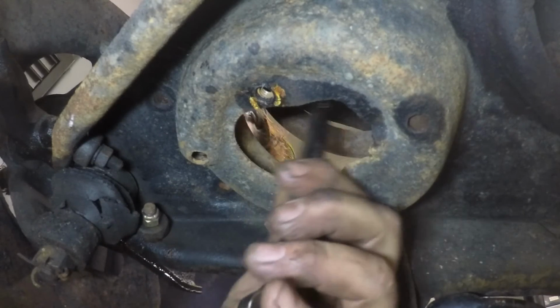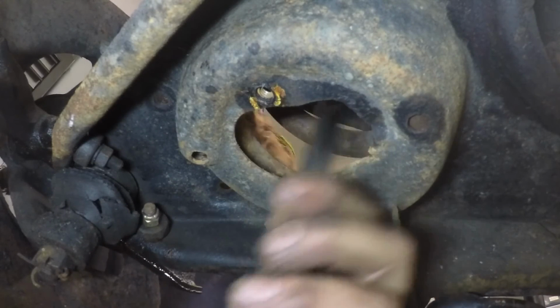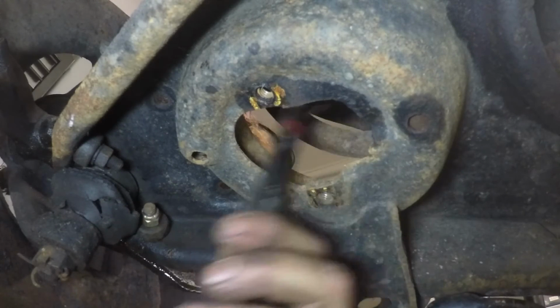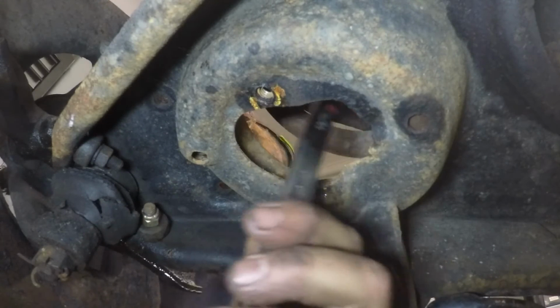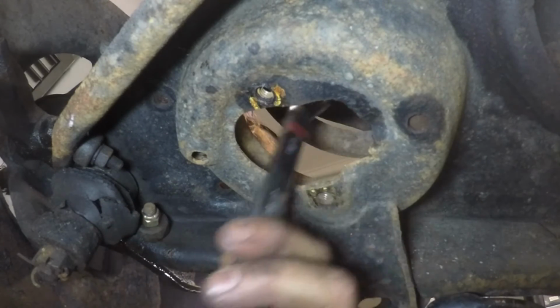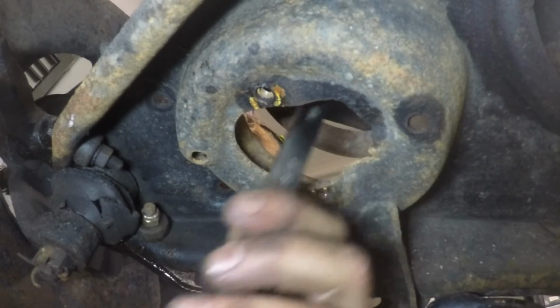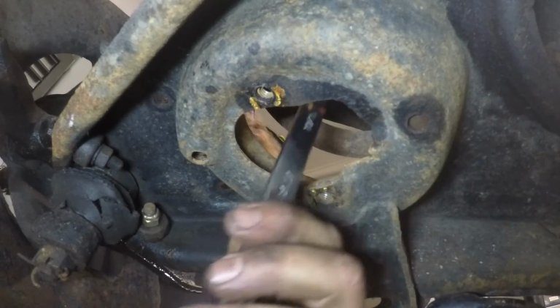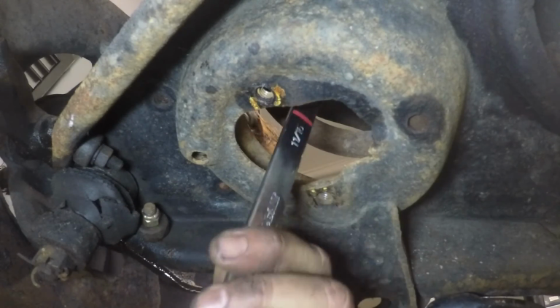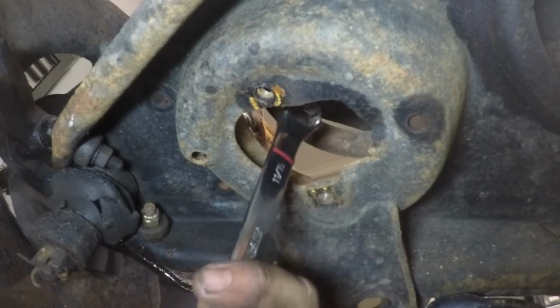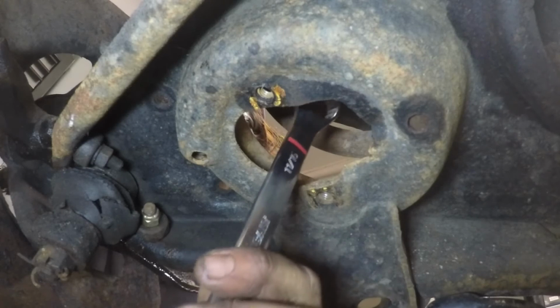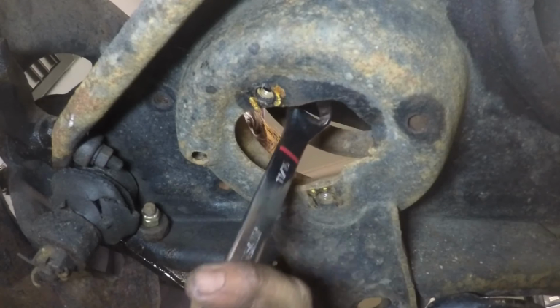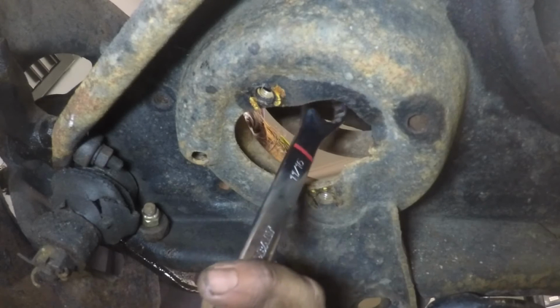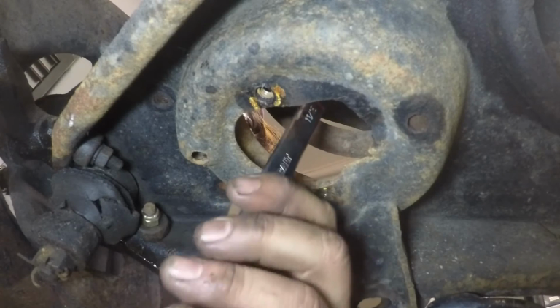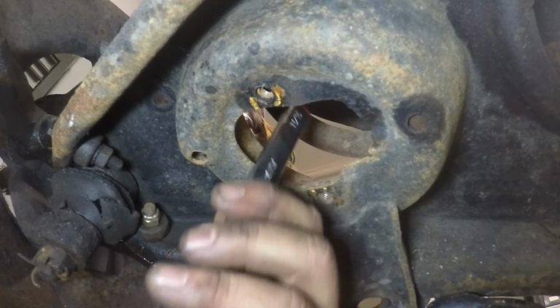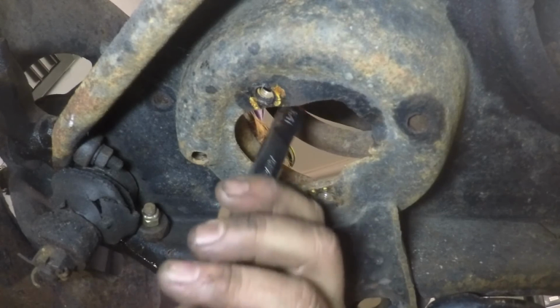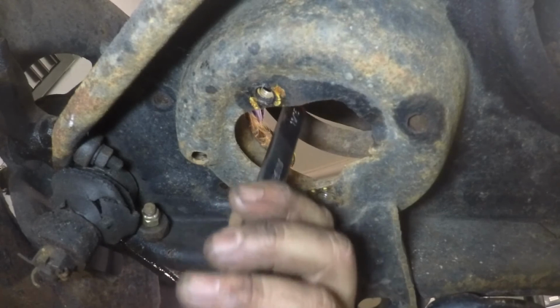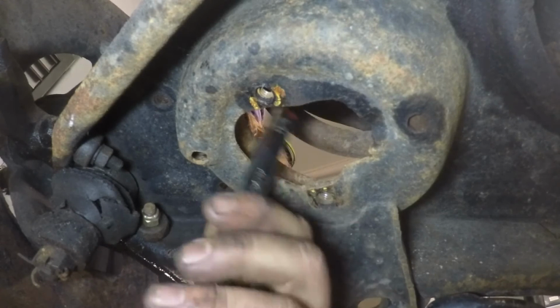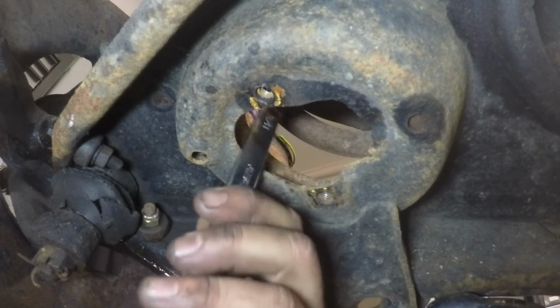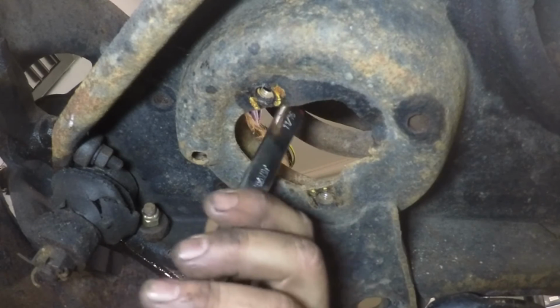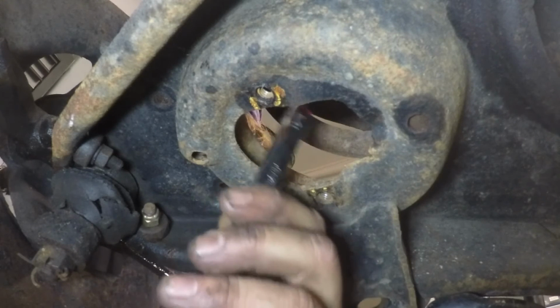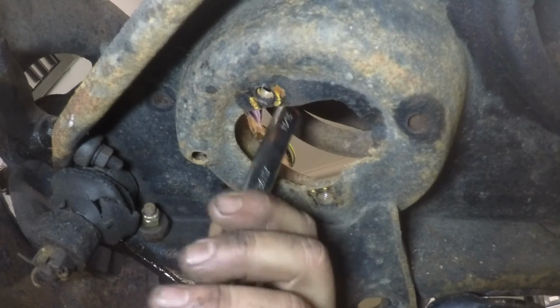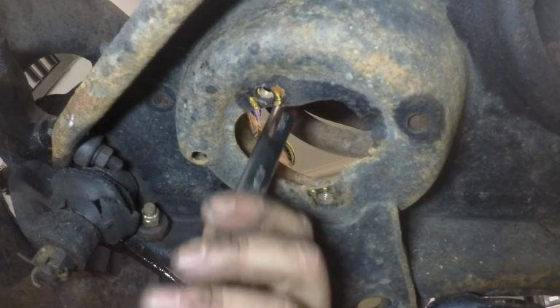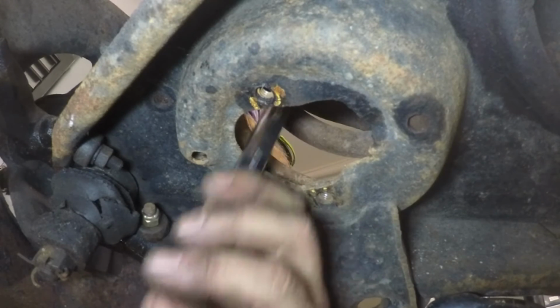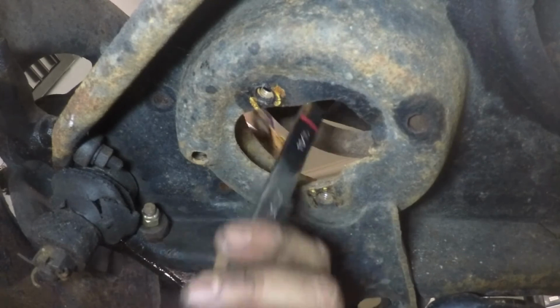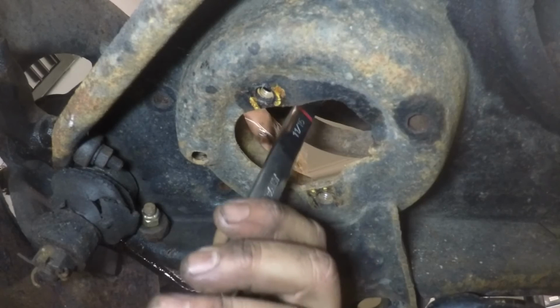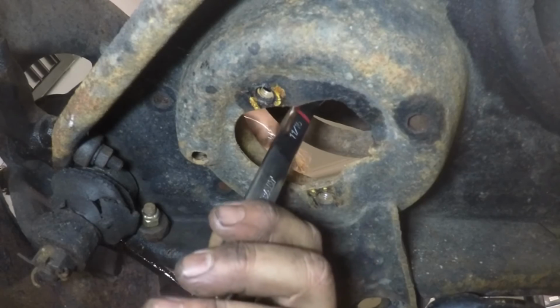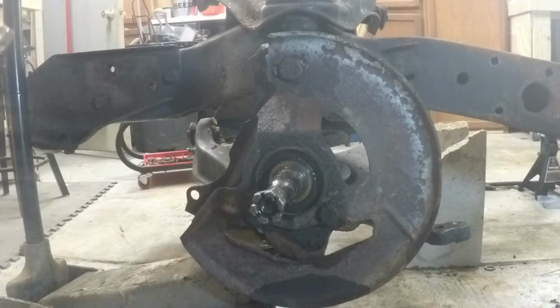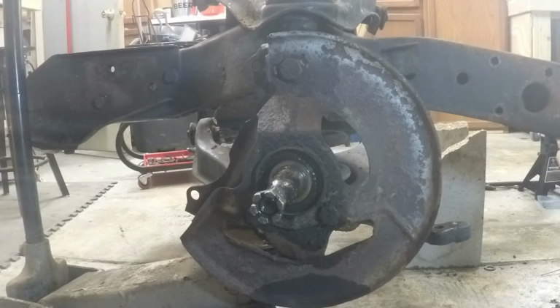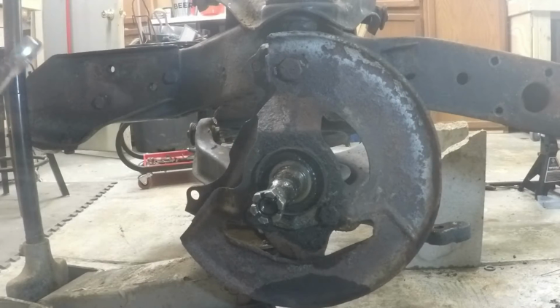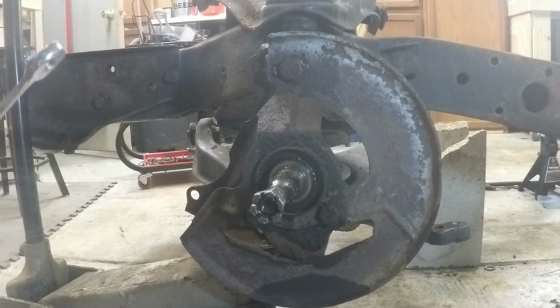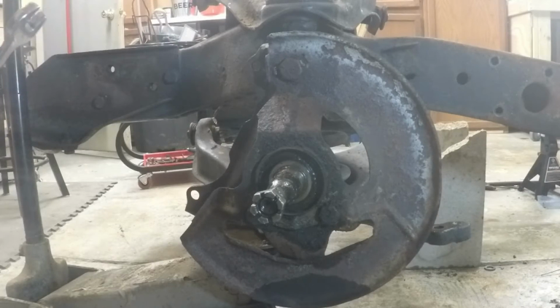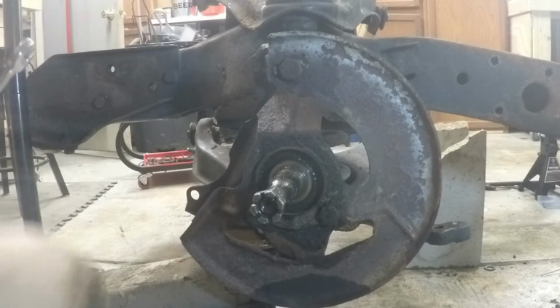Next we're going to put a spring compressor on and I'm going to talk a little bit about how to use that. We're going to put a spring compressor to take the tension off the spring that's in here for safety.